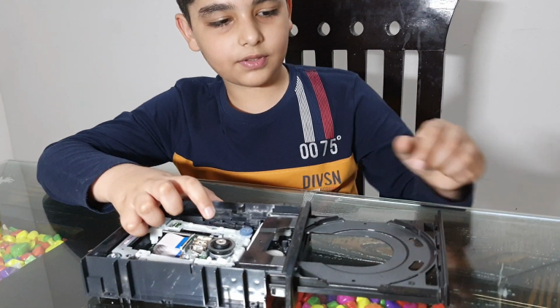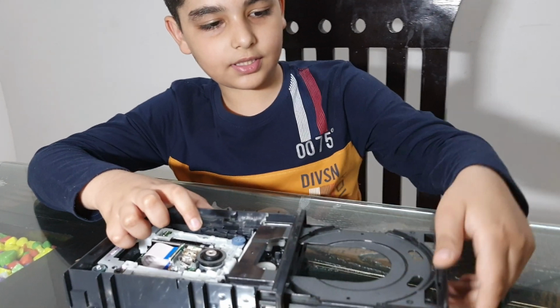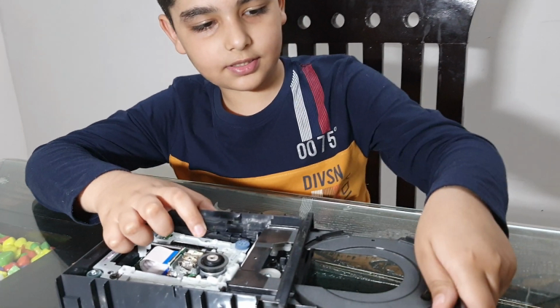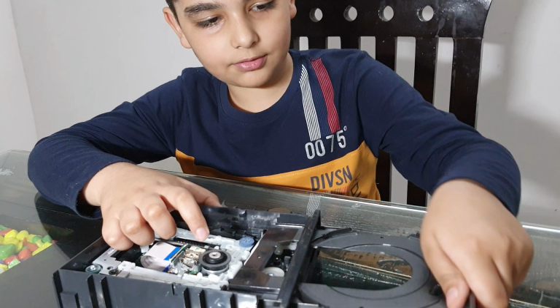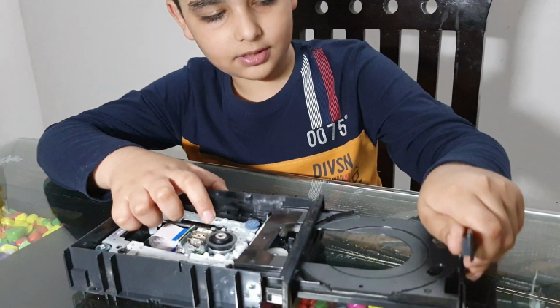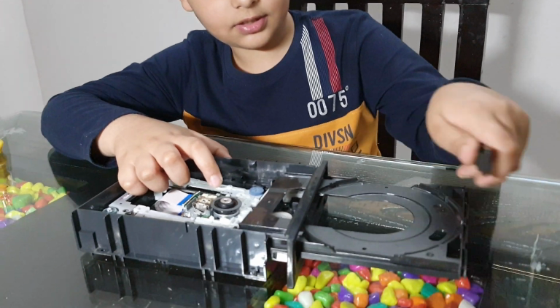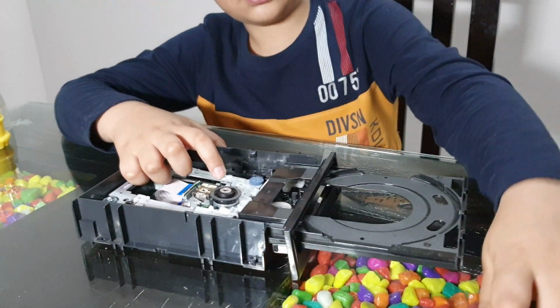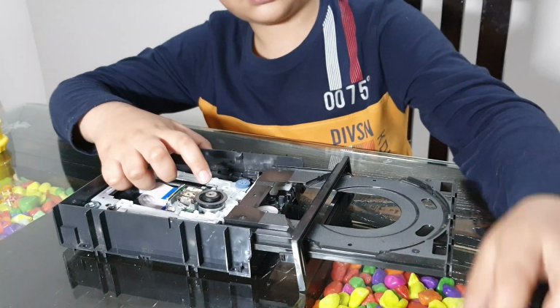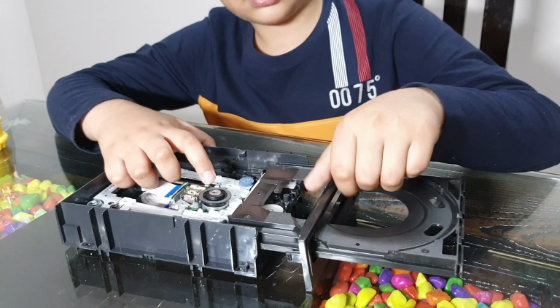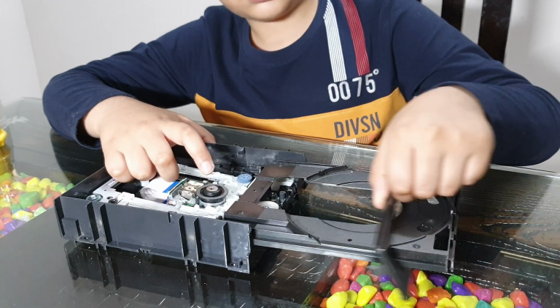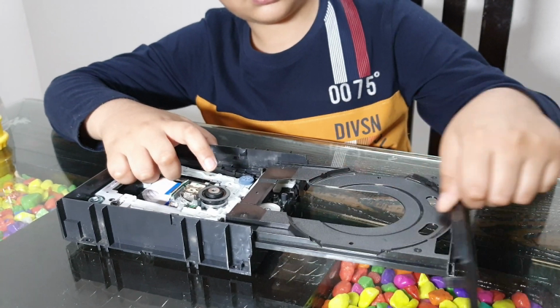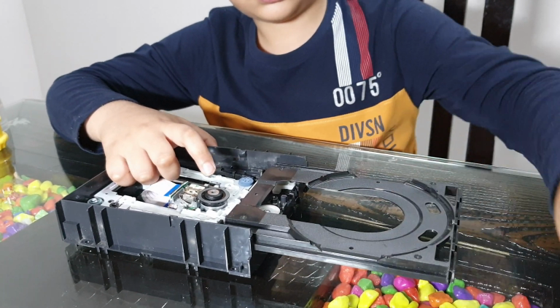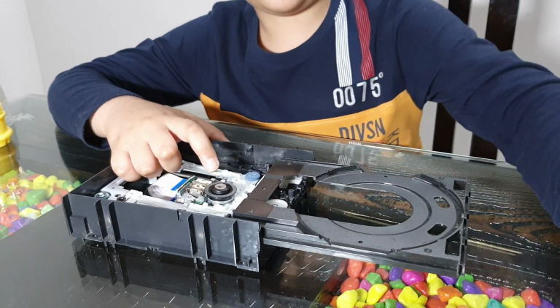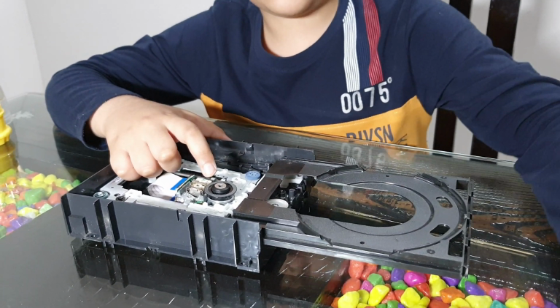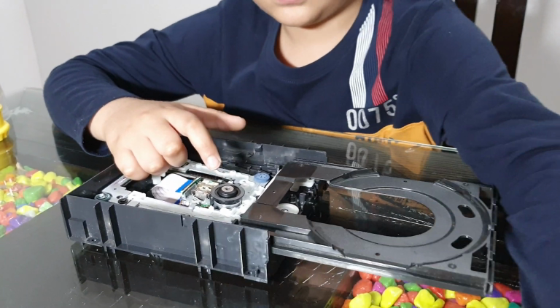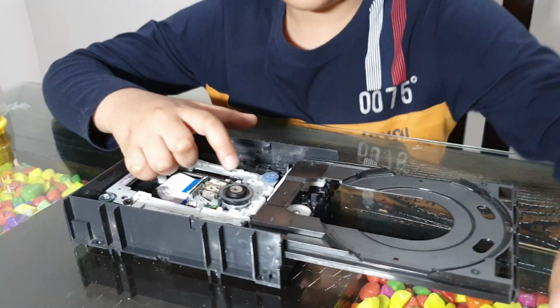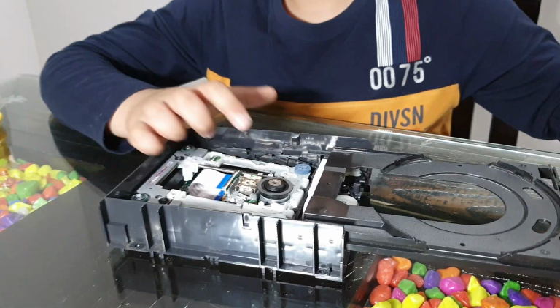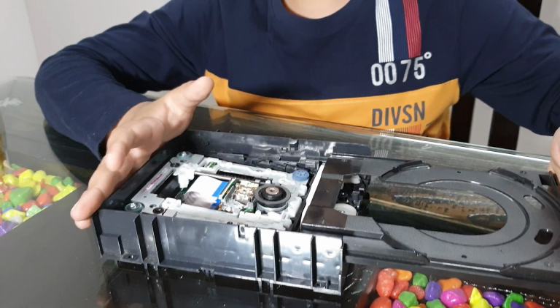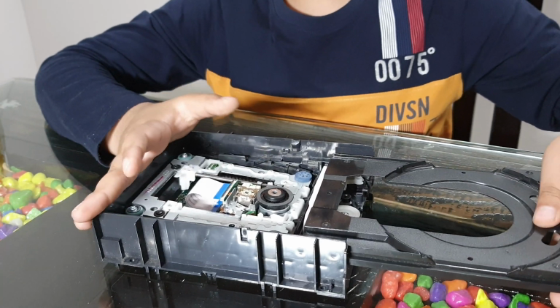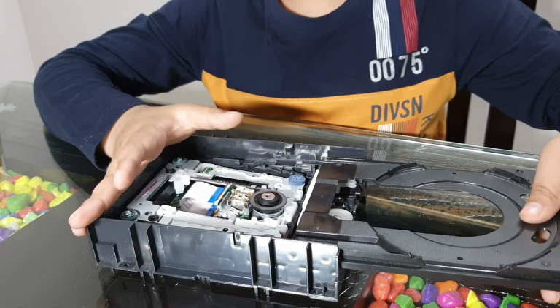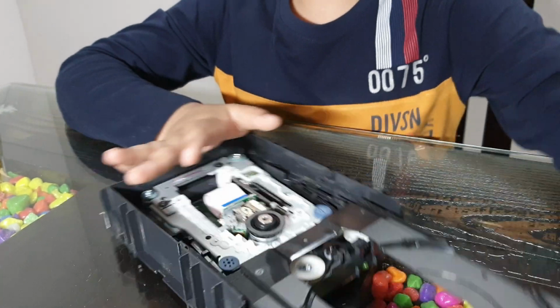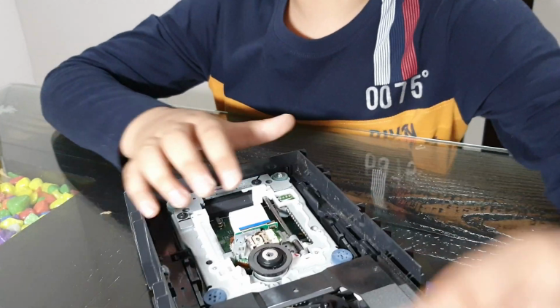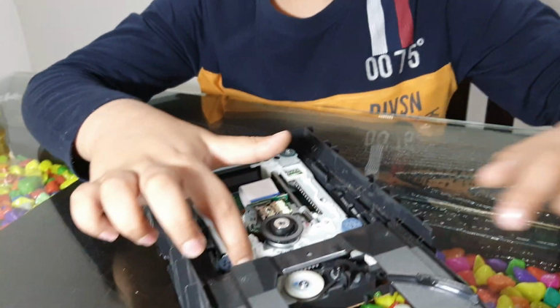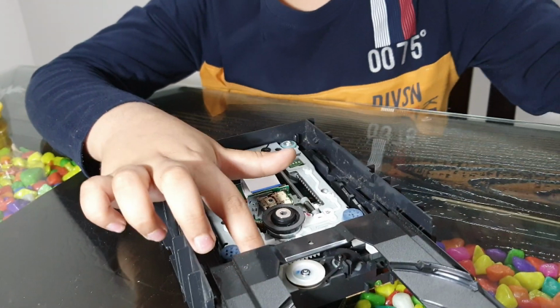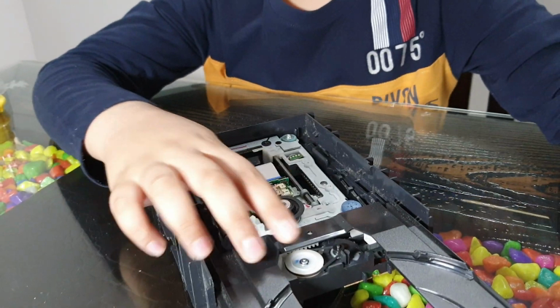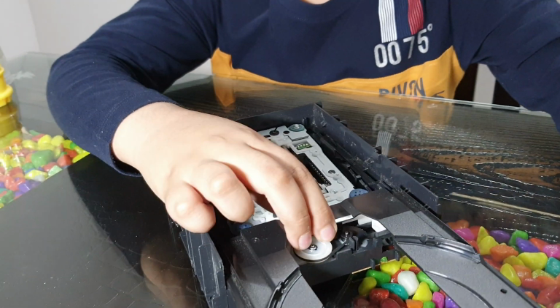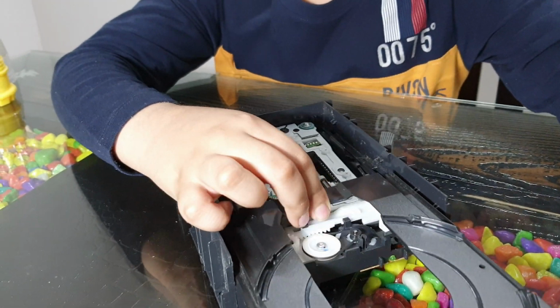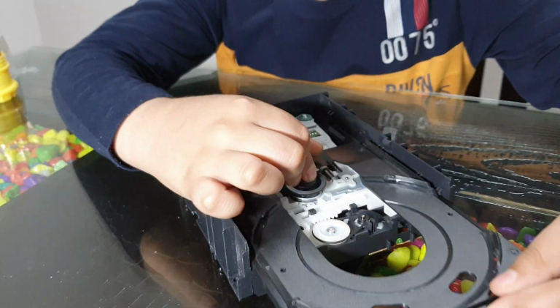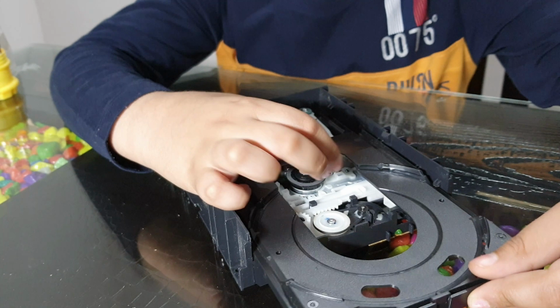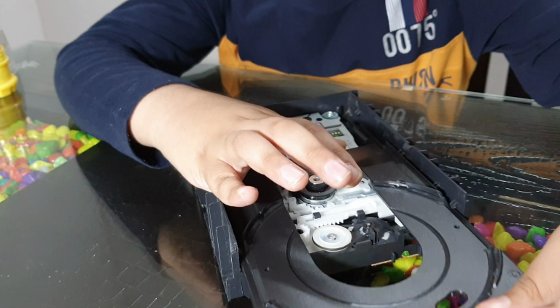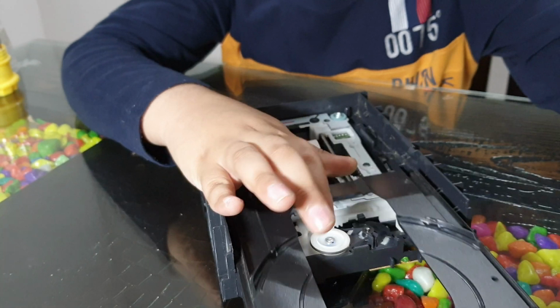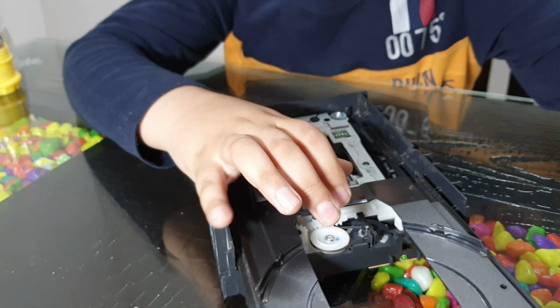First let's take out this cover. Here we go. And here you can see the mechanism which opens the DVD writer. Here it's rolling.